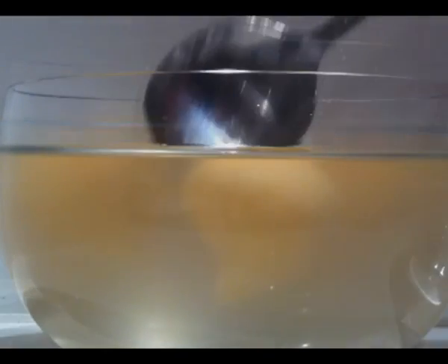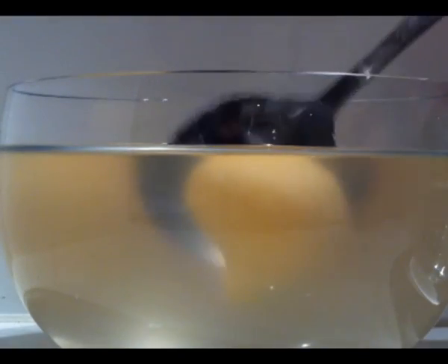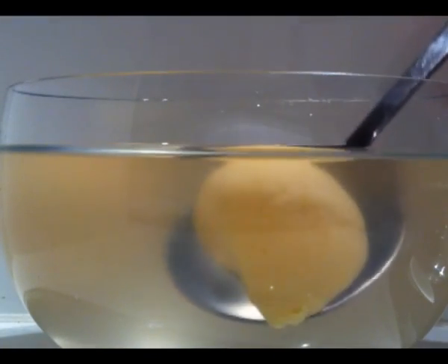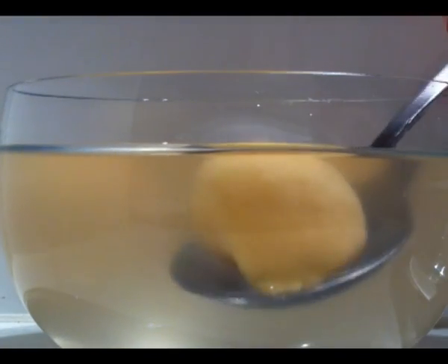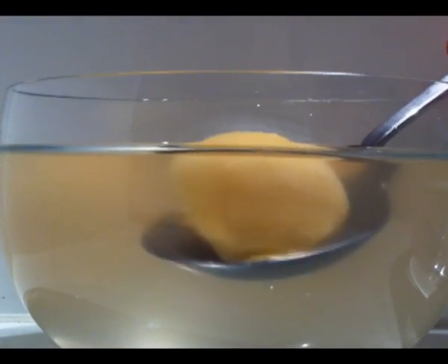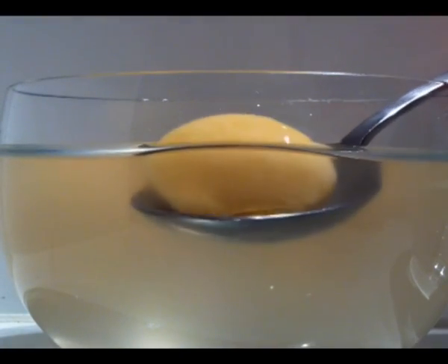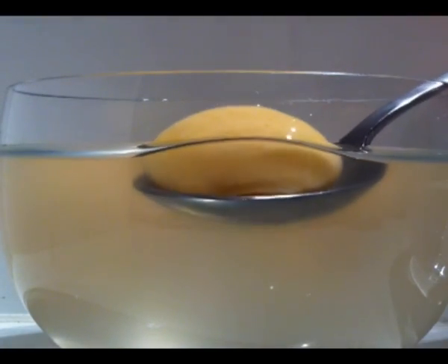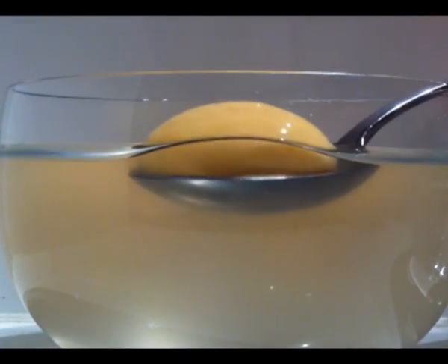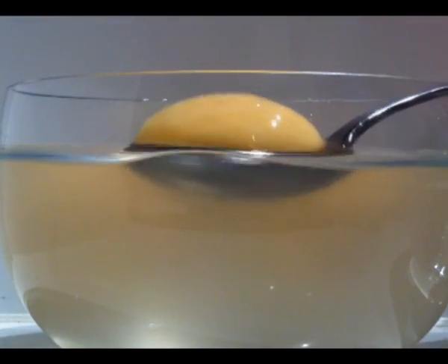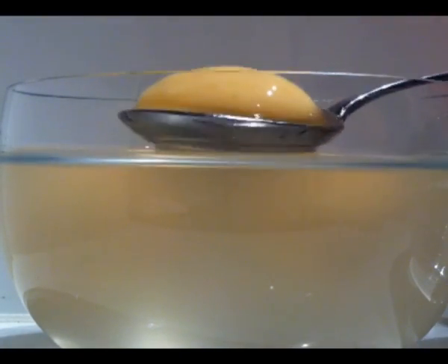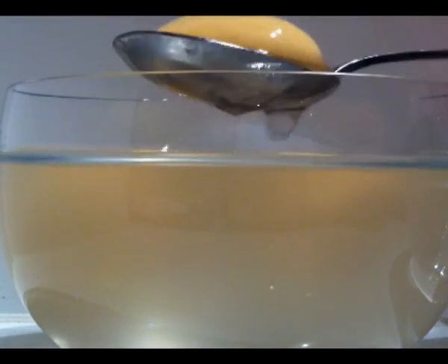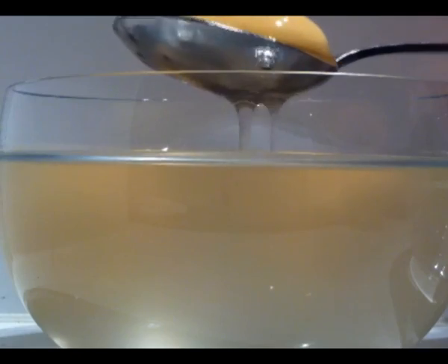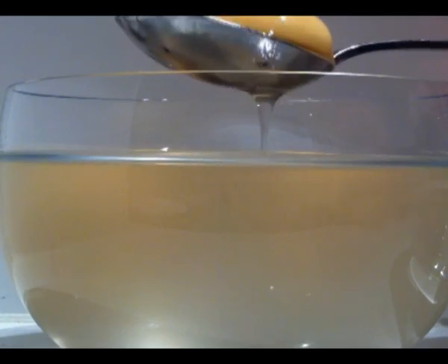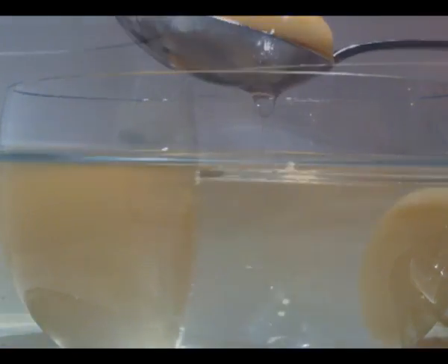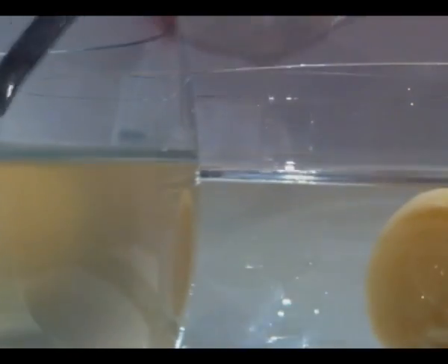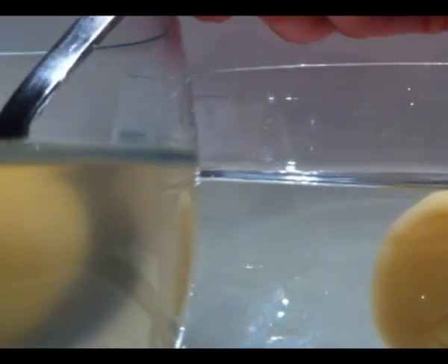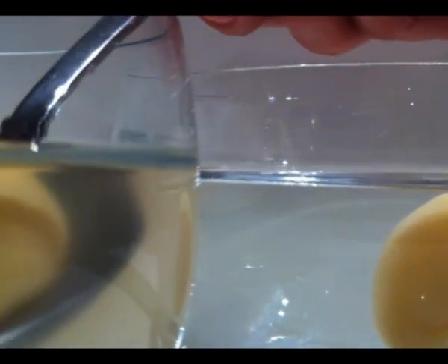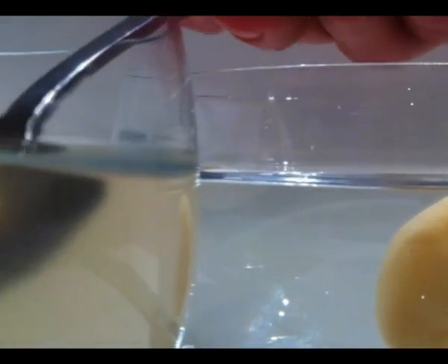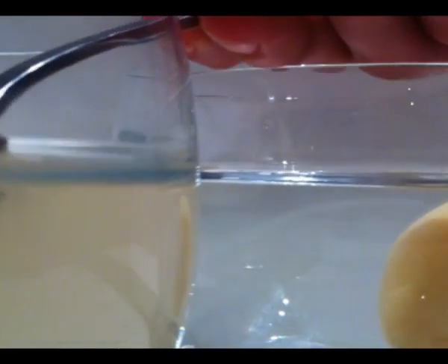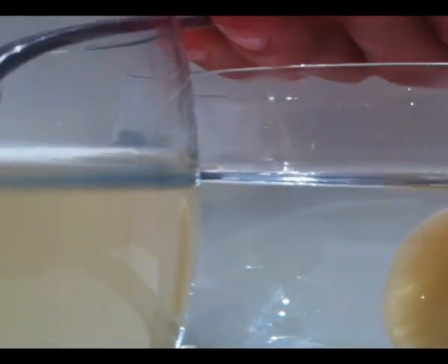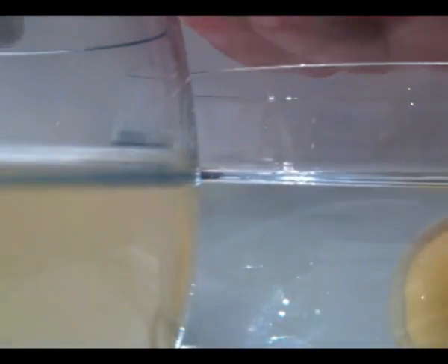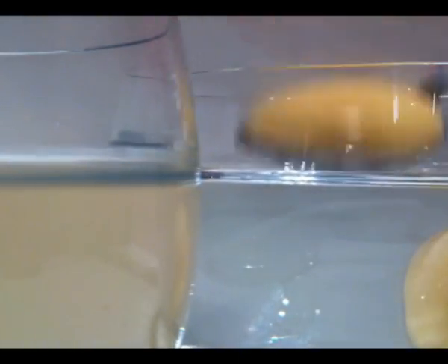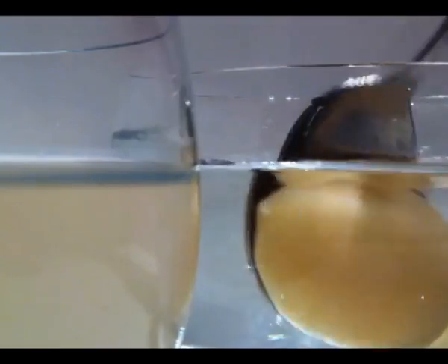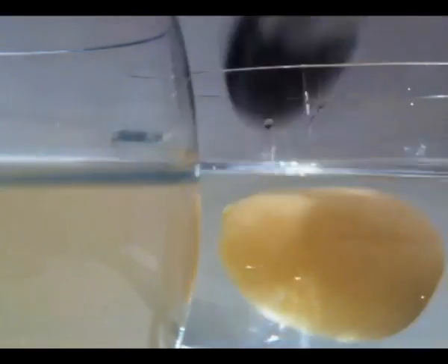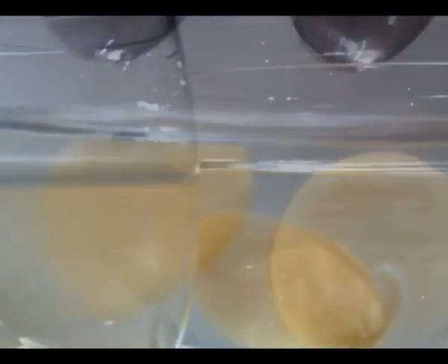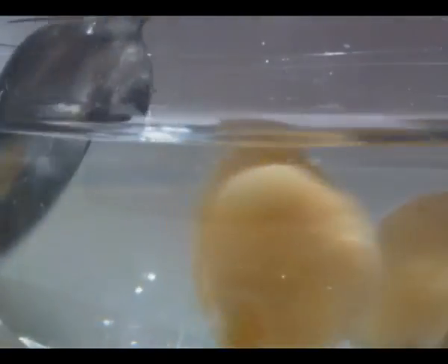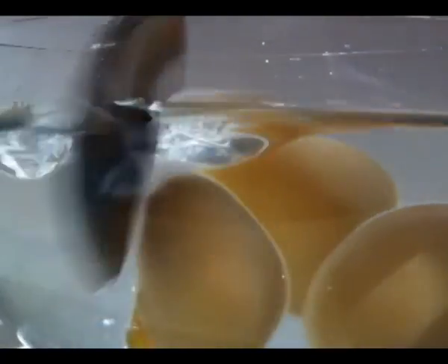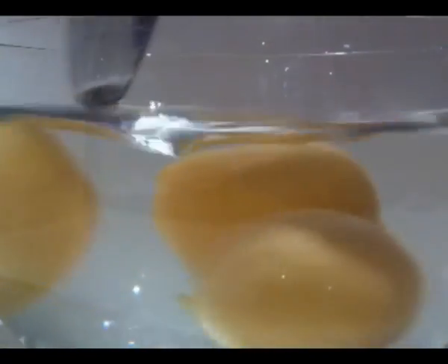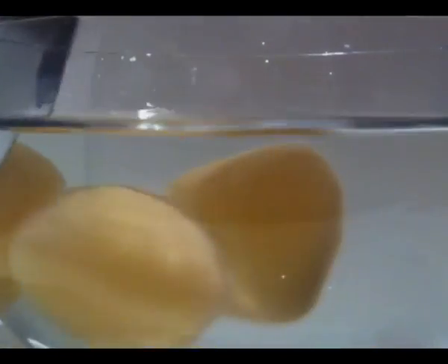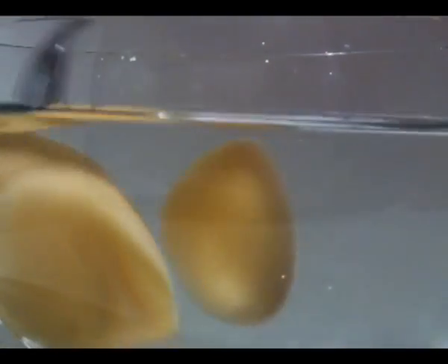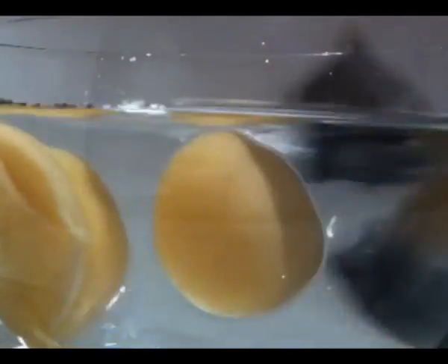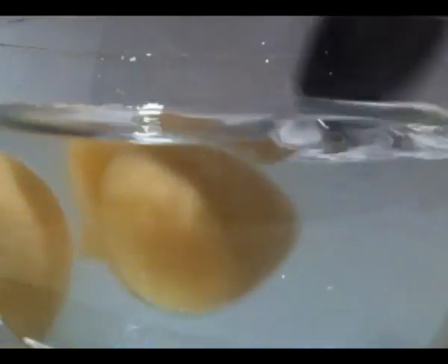Then using a spoon lift it up, drain off any excess and pop it into a bowl of water. Stir it round — this just washes off the extra alginate gel and stops the membrane from getting any thicker. You can store it in the bowl of water until you are ready to serve.